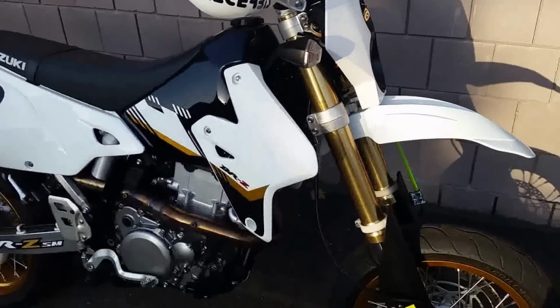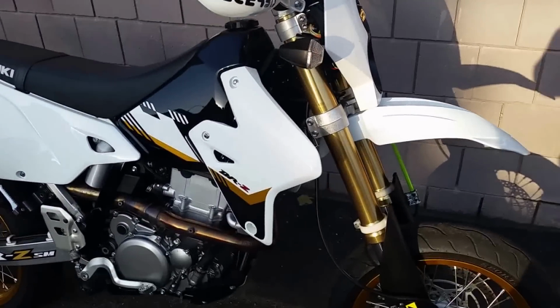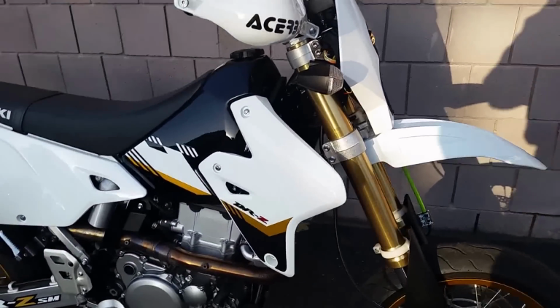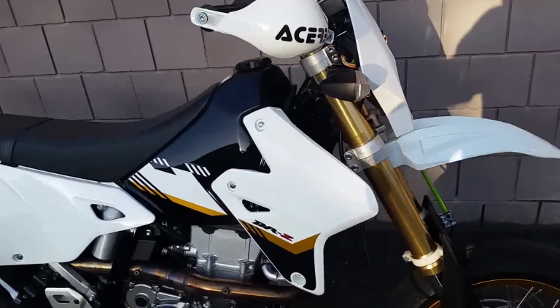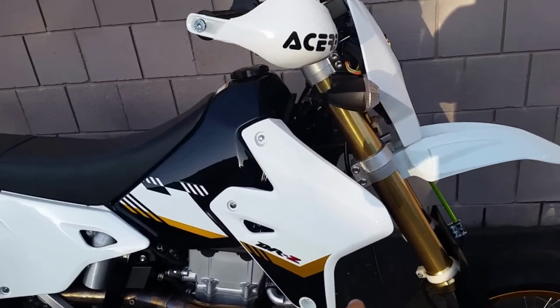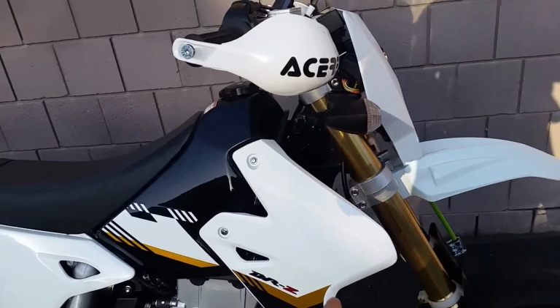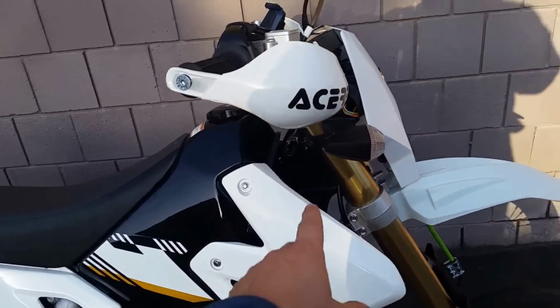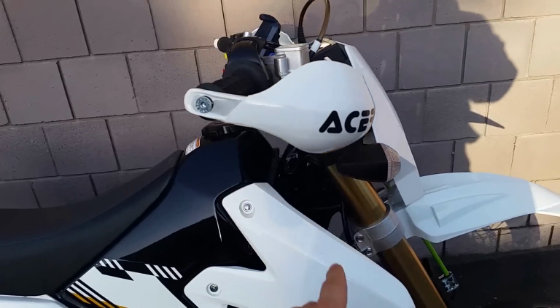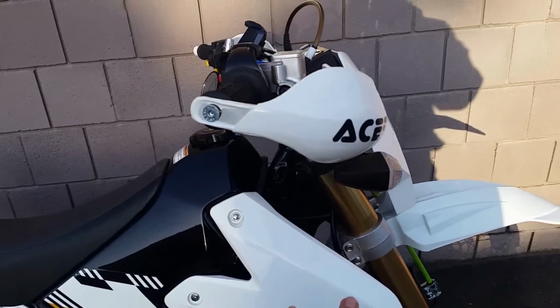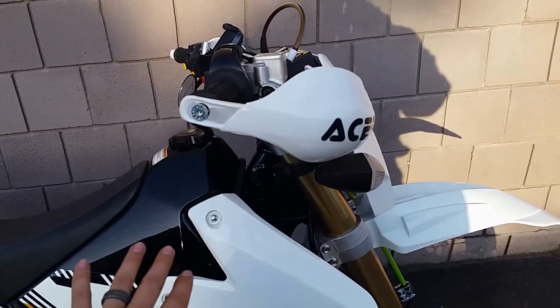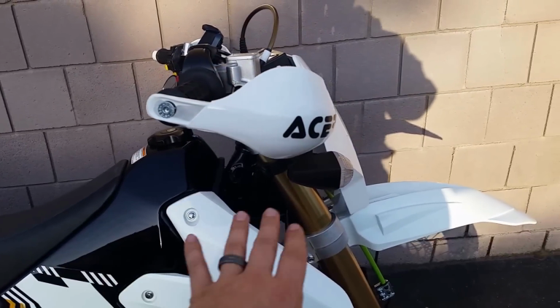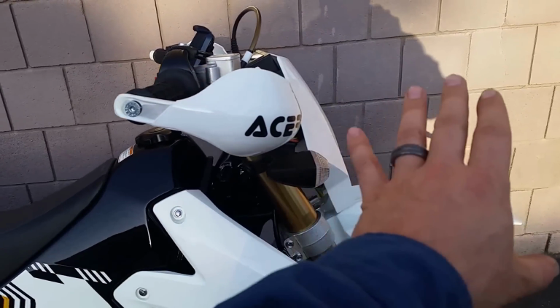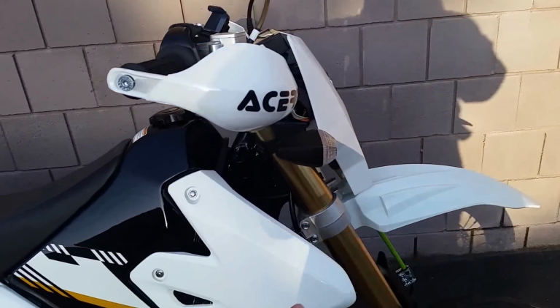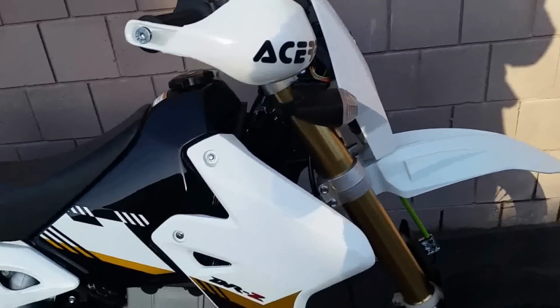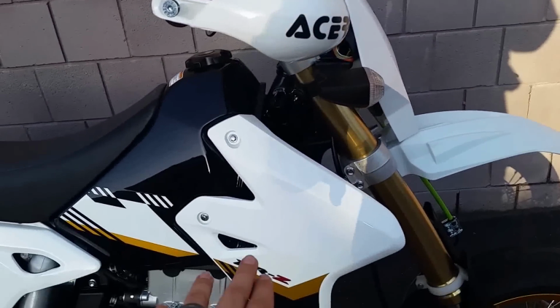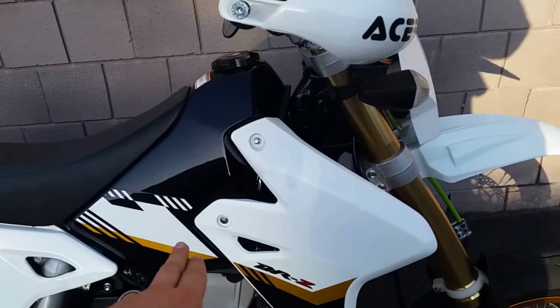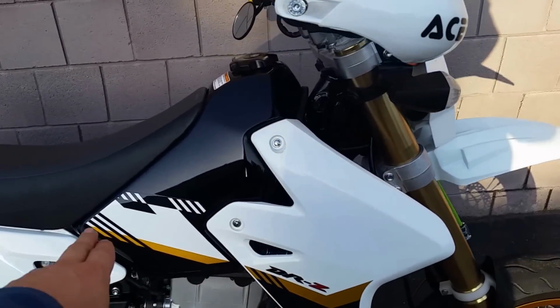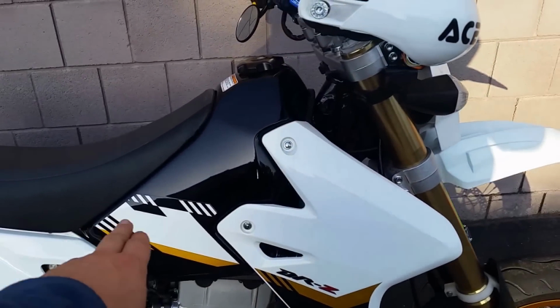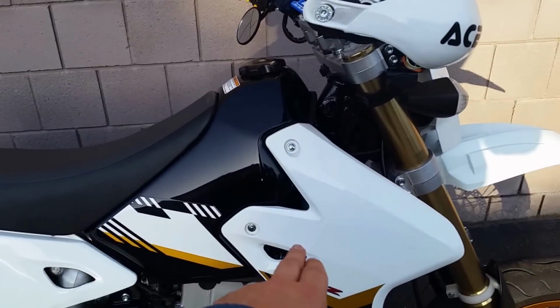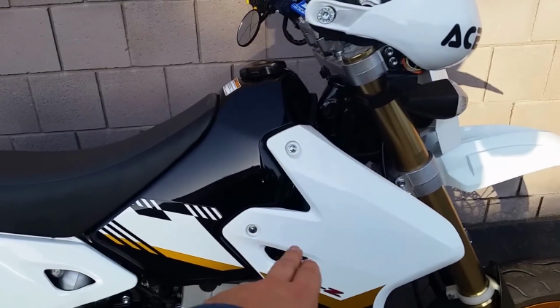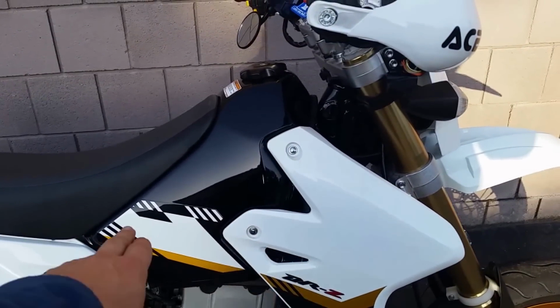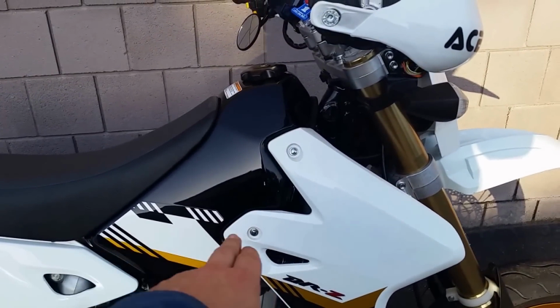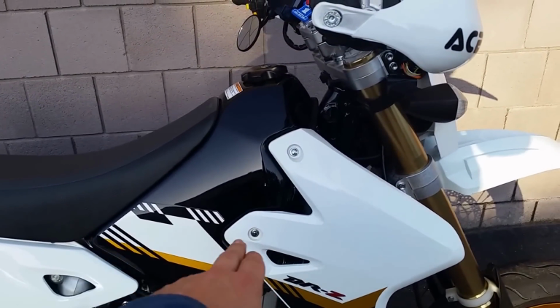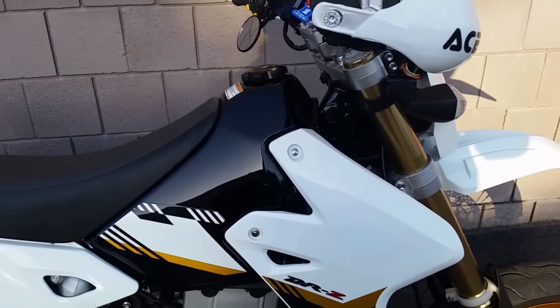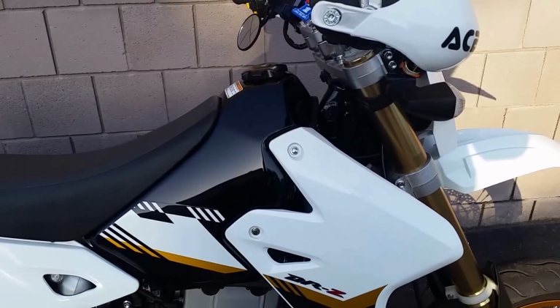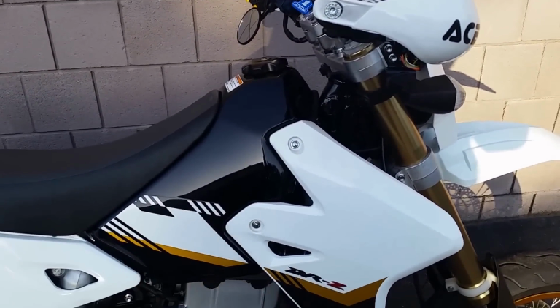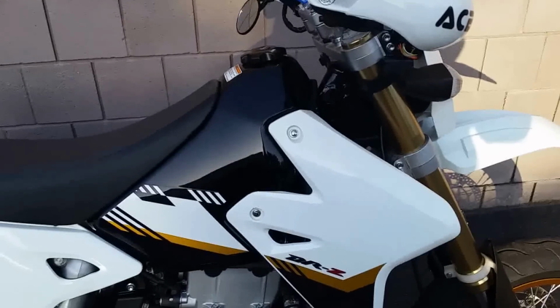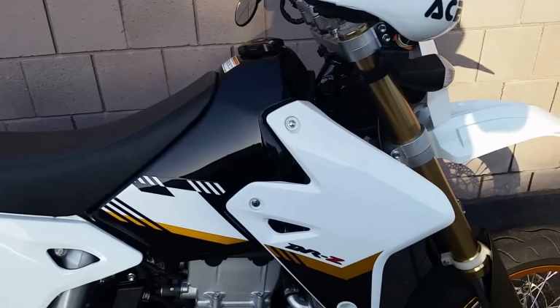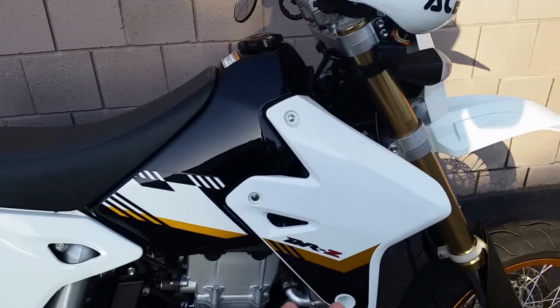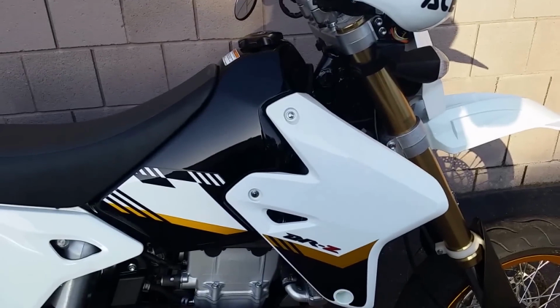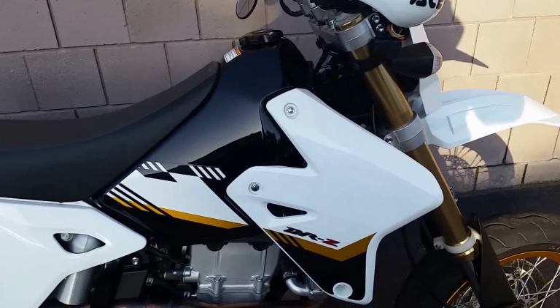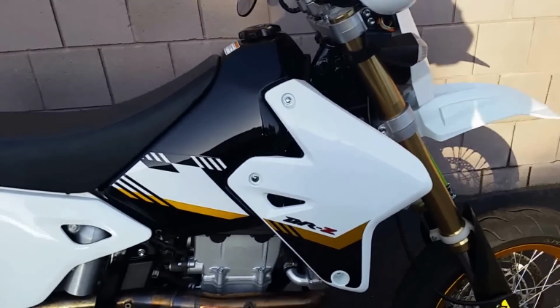I took the top half of my graphics off here. I just like the white in the front, but this graphic on the tank you can't take off without repainting it, so I left the bottom on there.